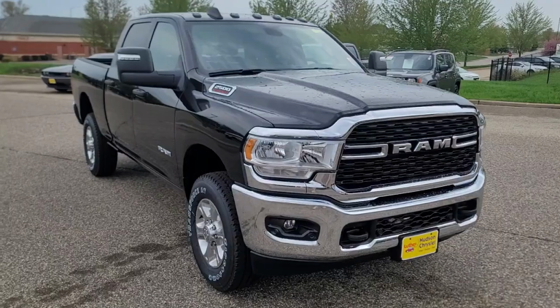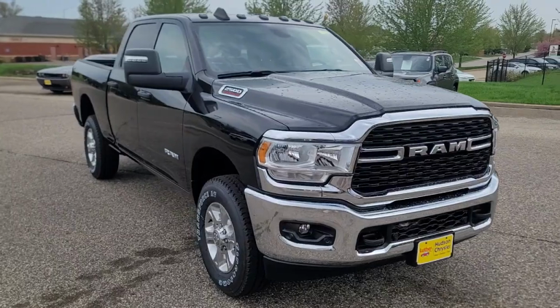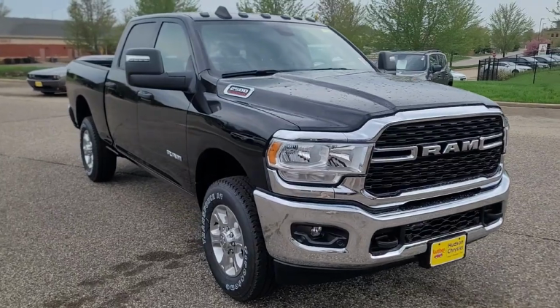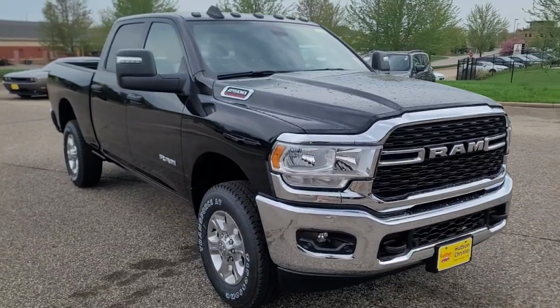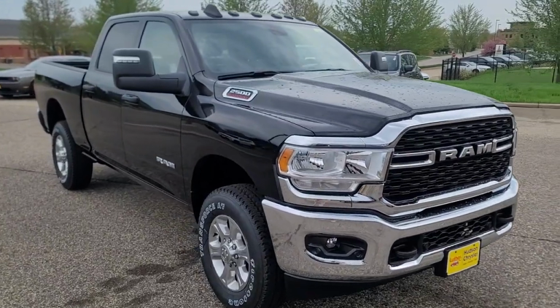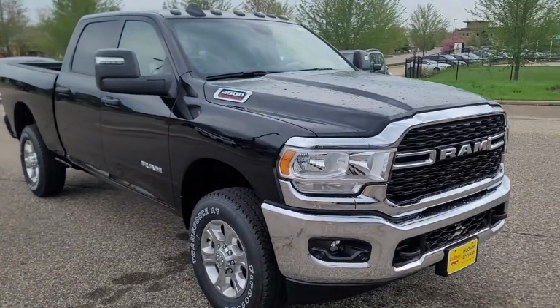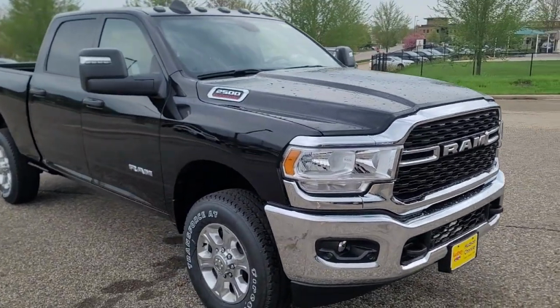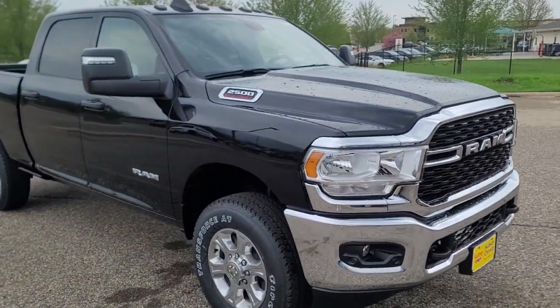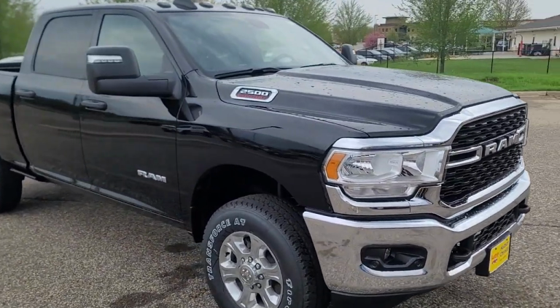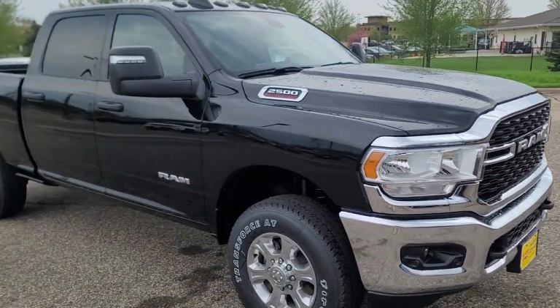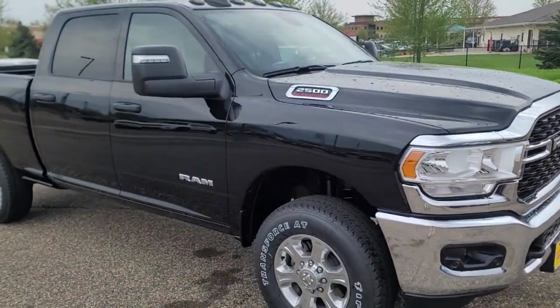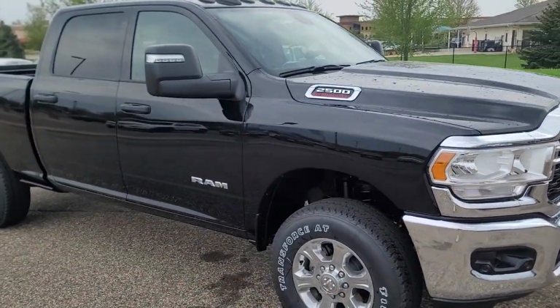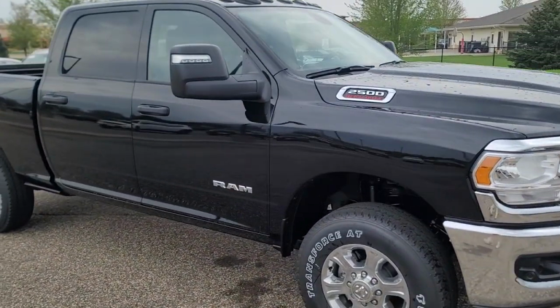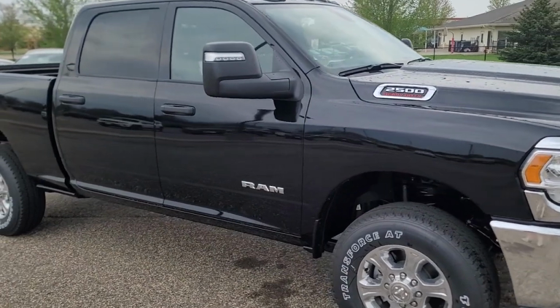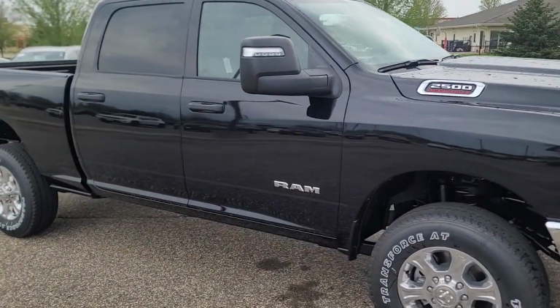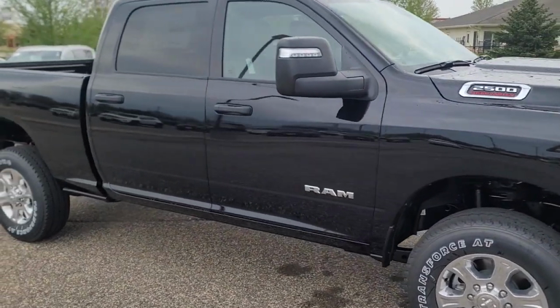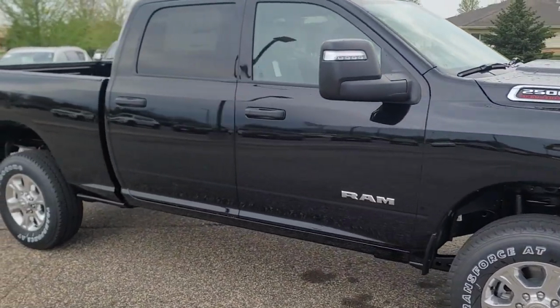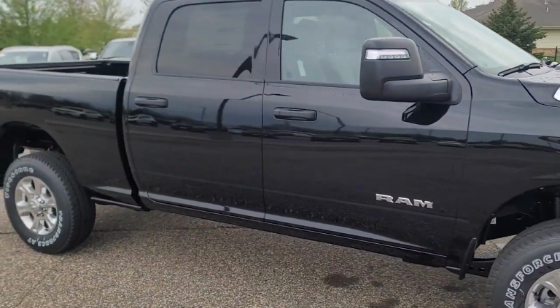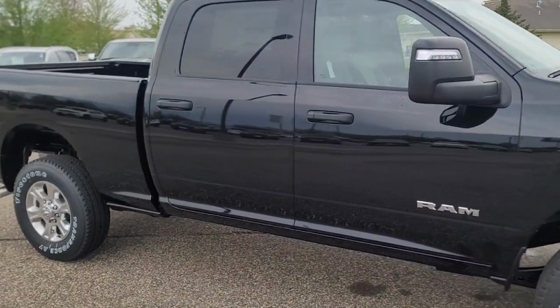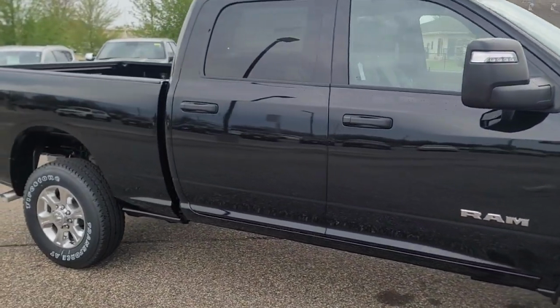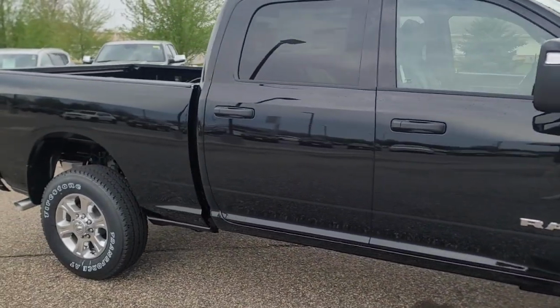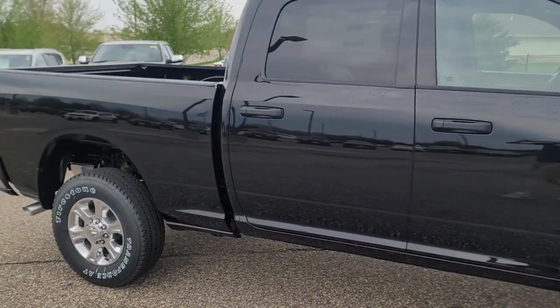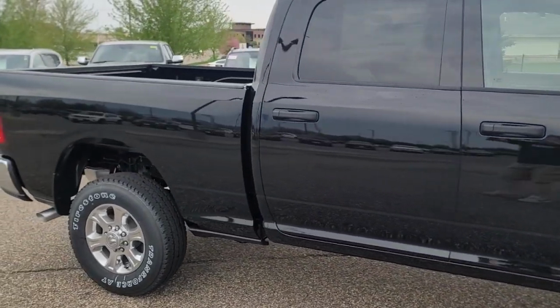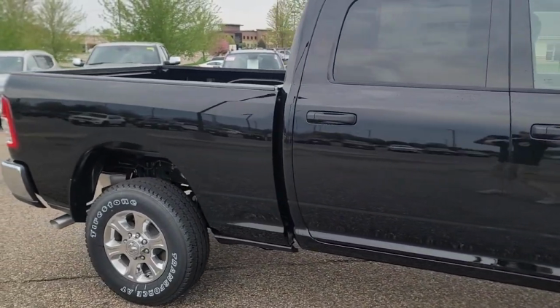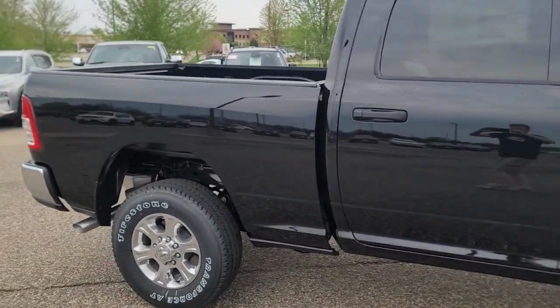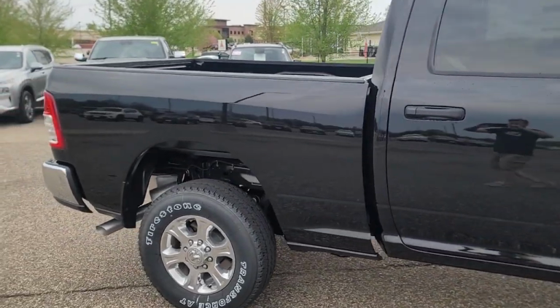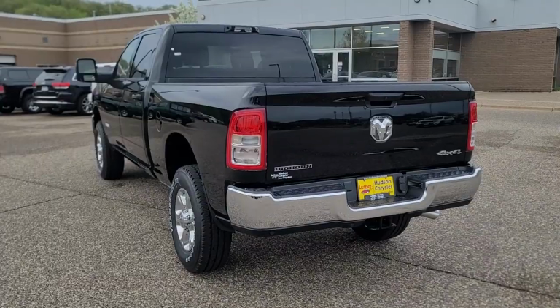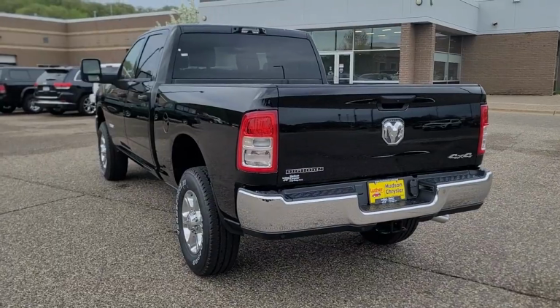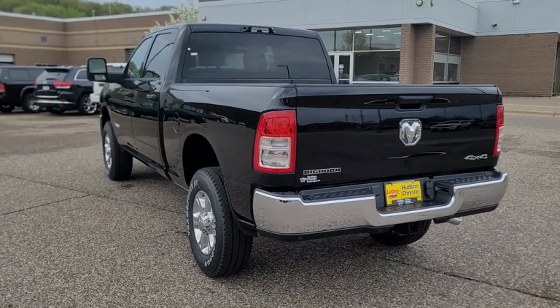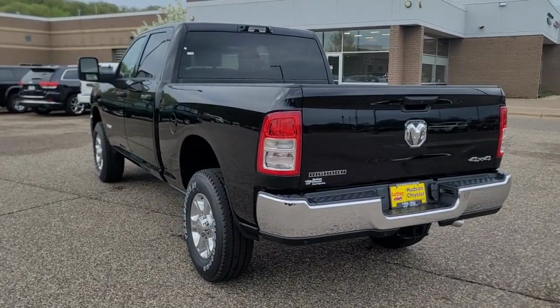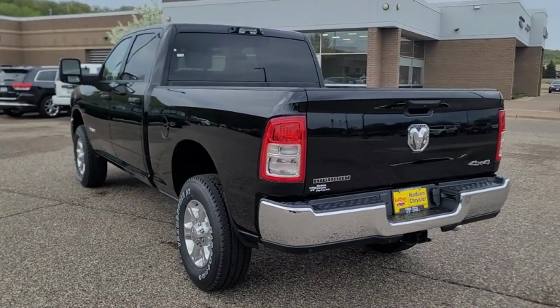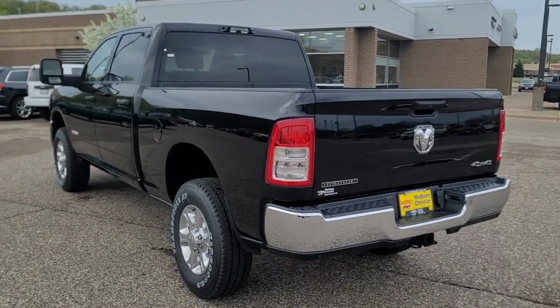Get a feel for the 2023 Ram 2500. The Ram 2500 delivers heavy-duty capability, sophisticated style, rugged strength, and technology that keeps you safe and connected.